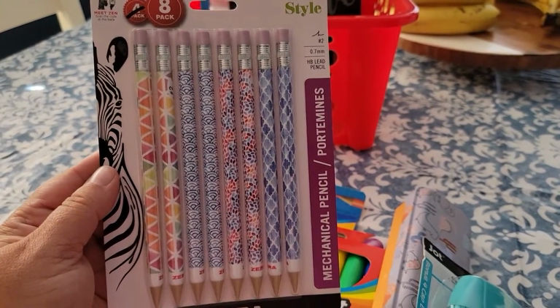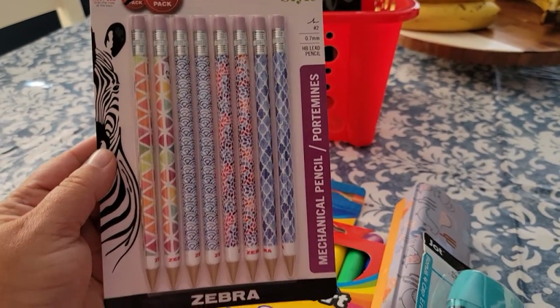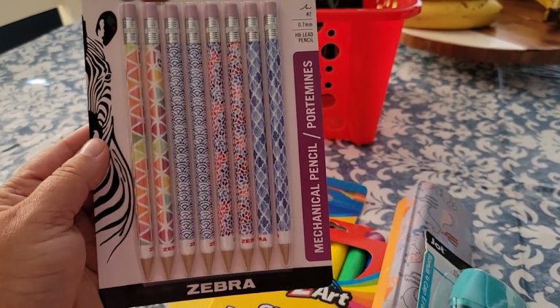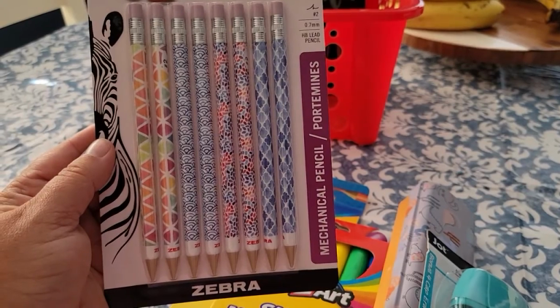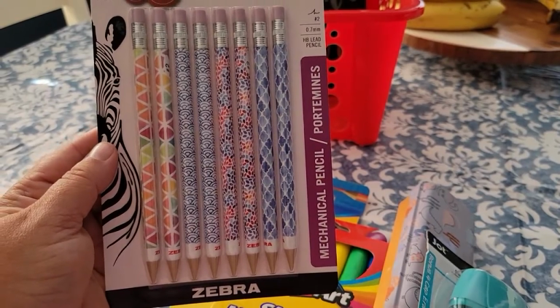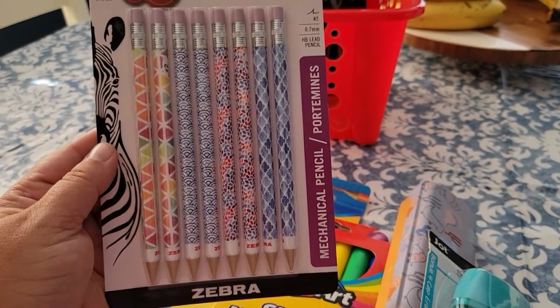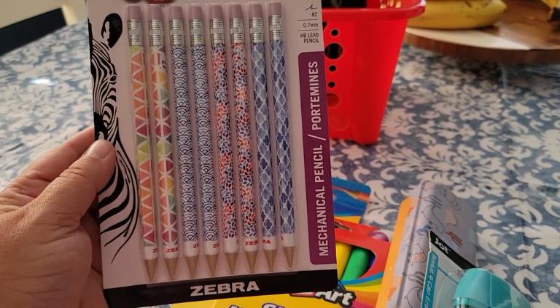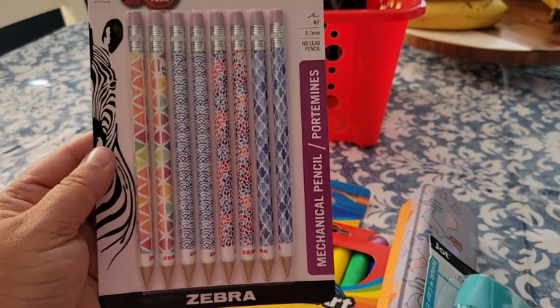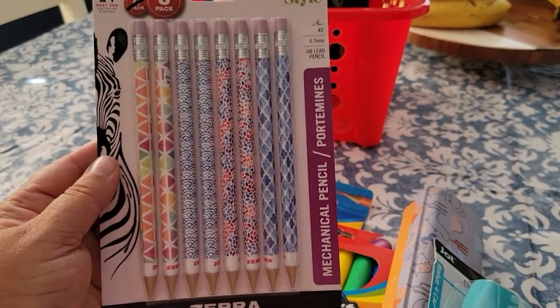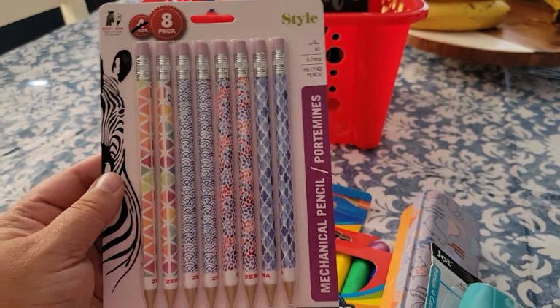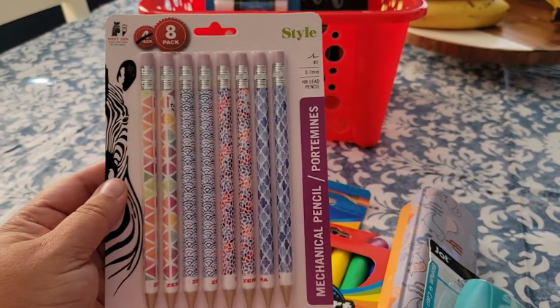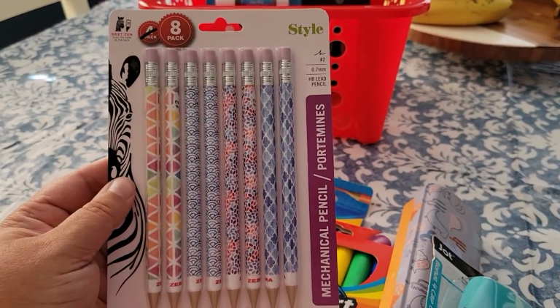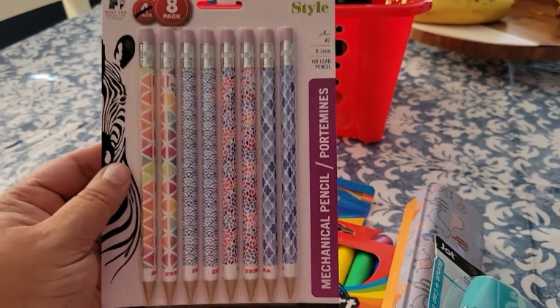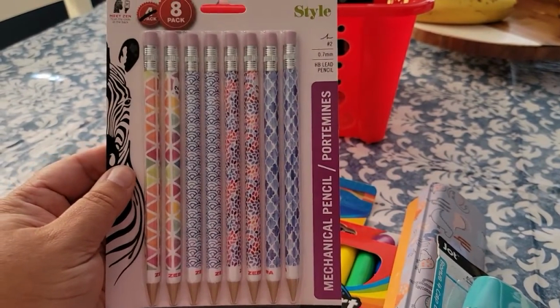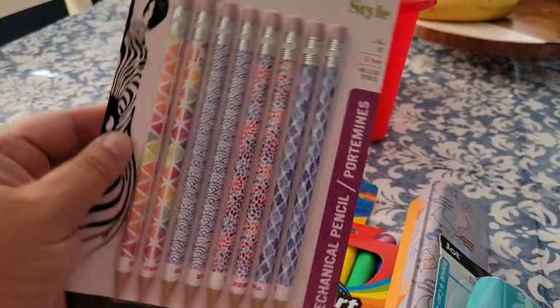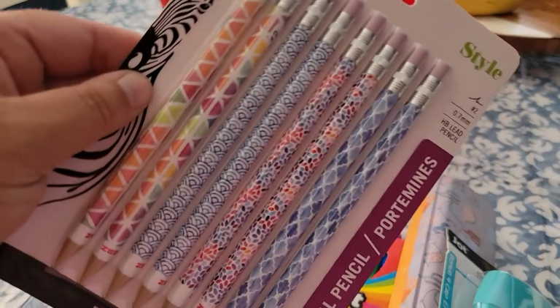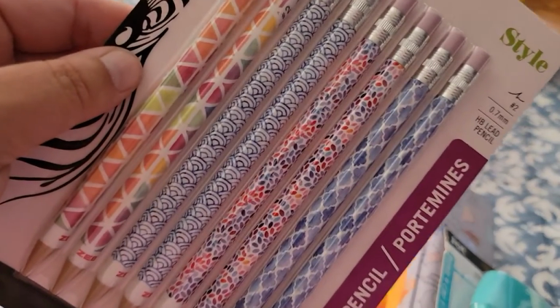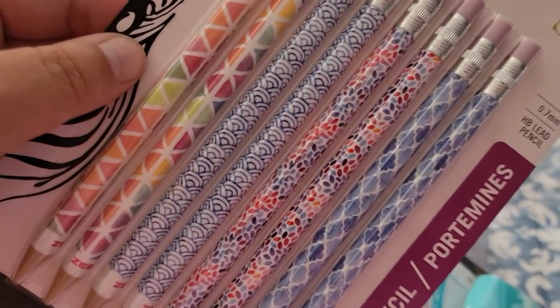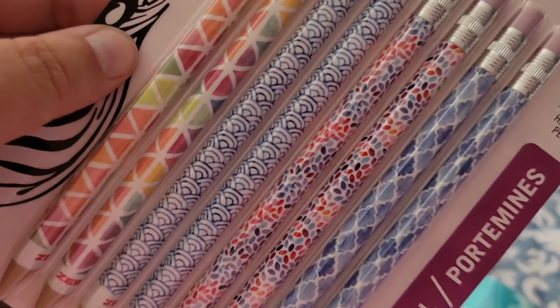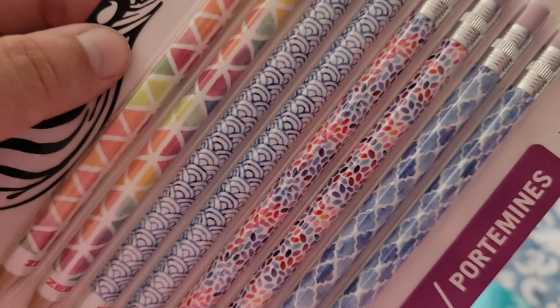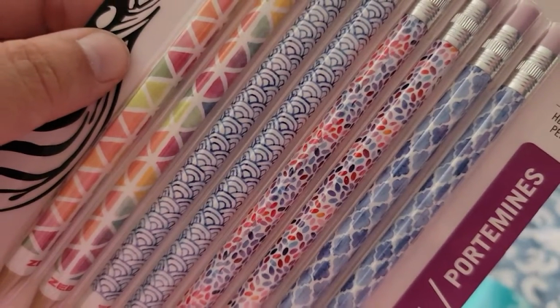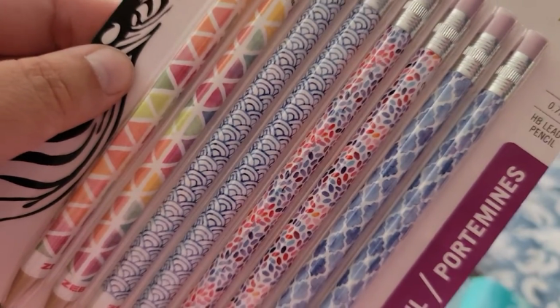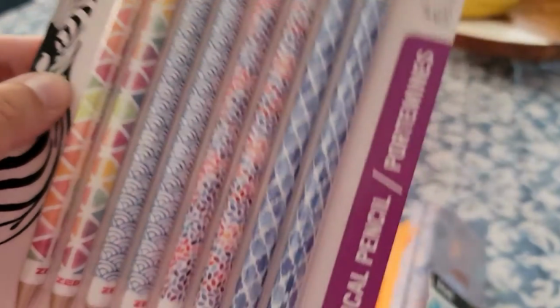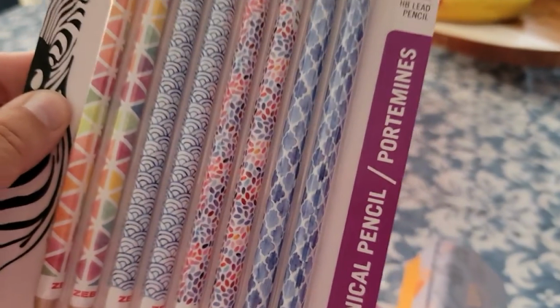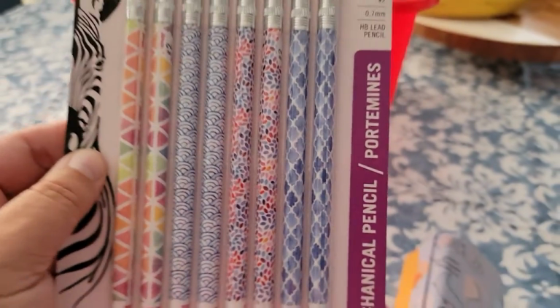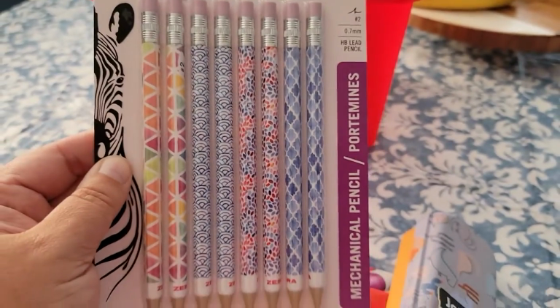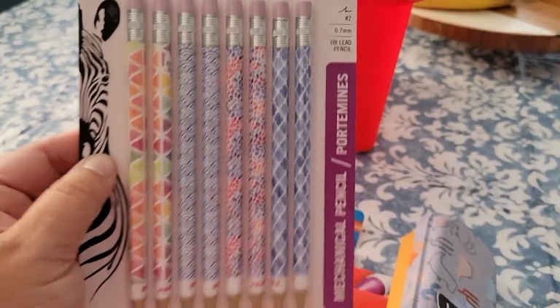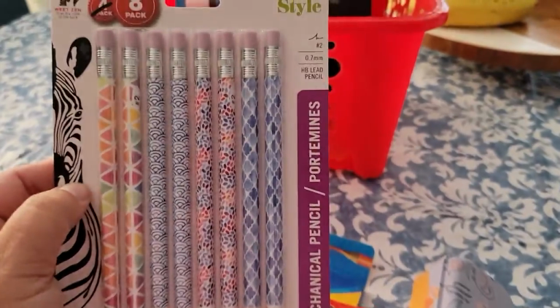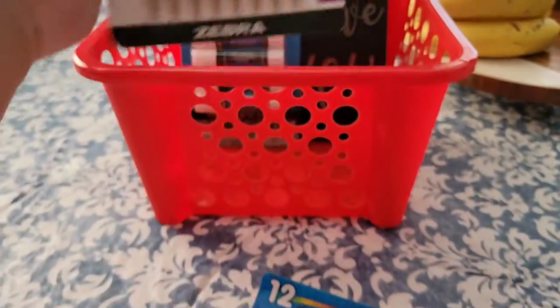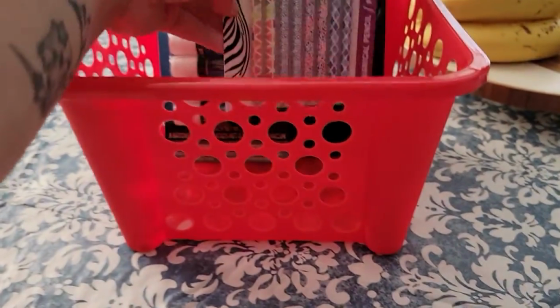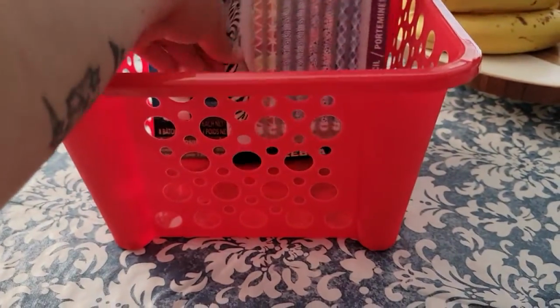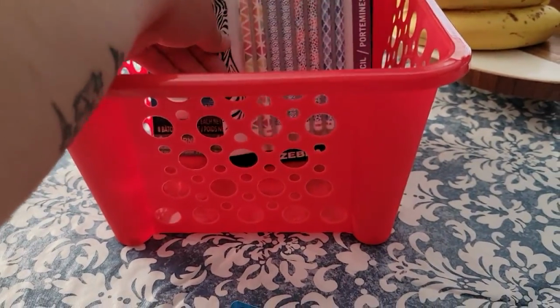This is more bang for your buck as well. It is now an 8-pack of the Zebra Mechanical Pencils. I like these personally, so I wanted to grab these, and I thought the designs were actually pretty cute. So this would be more for a girl, but it could be universal.